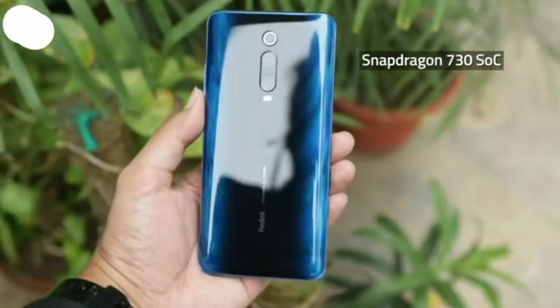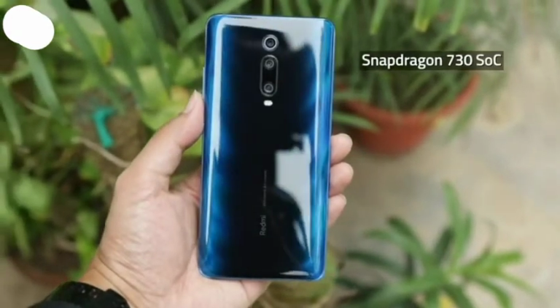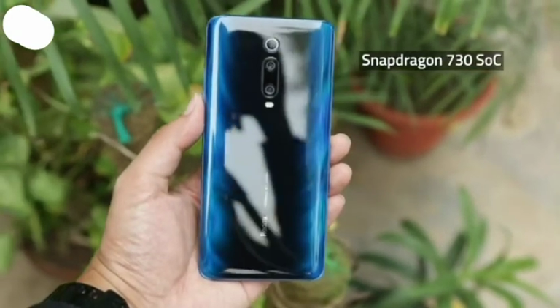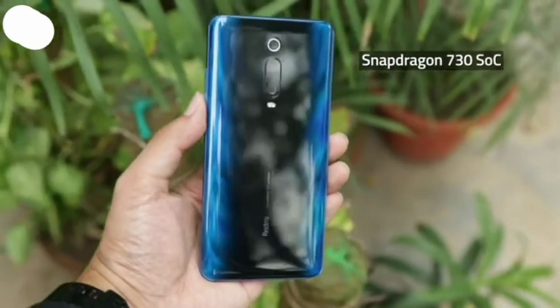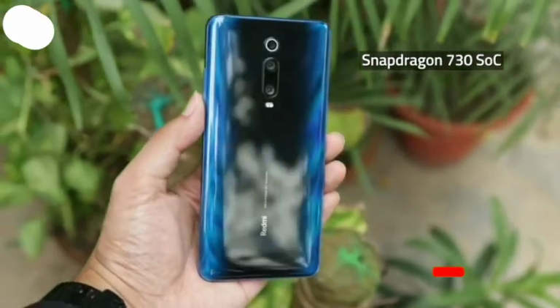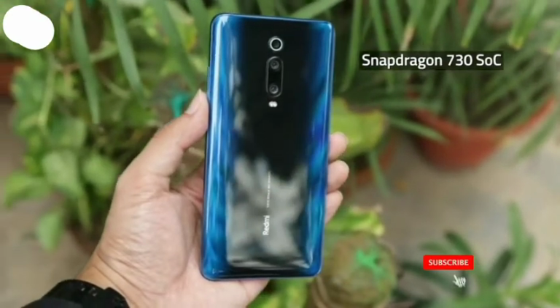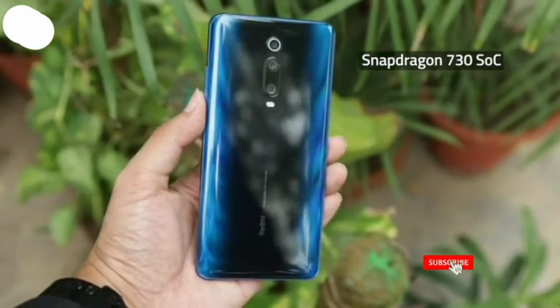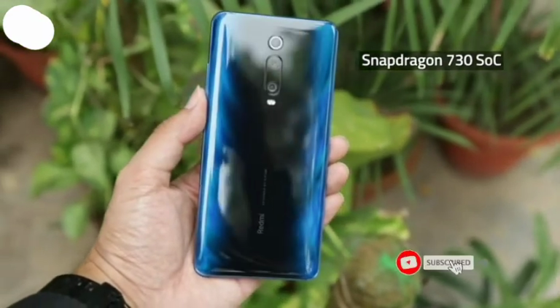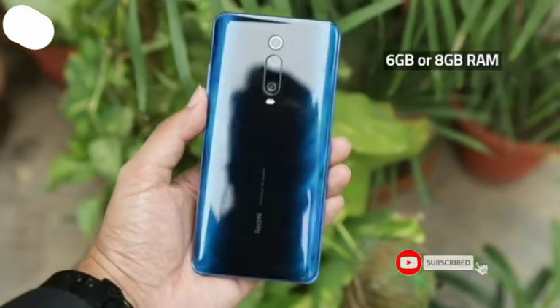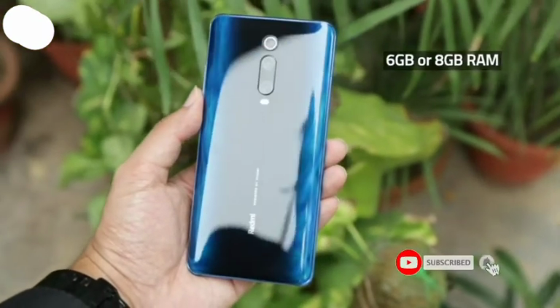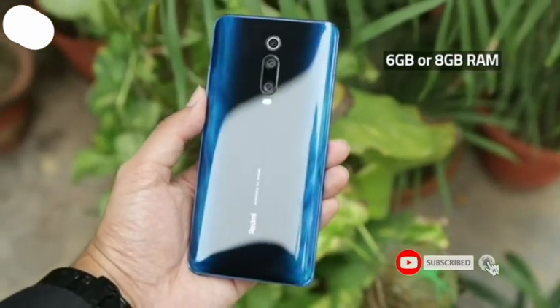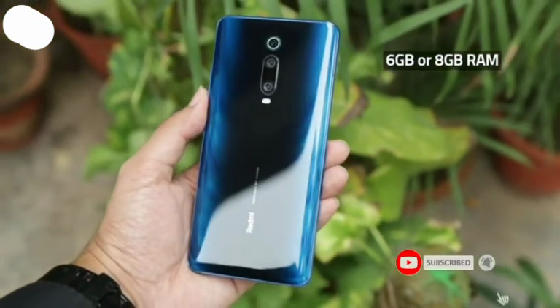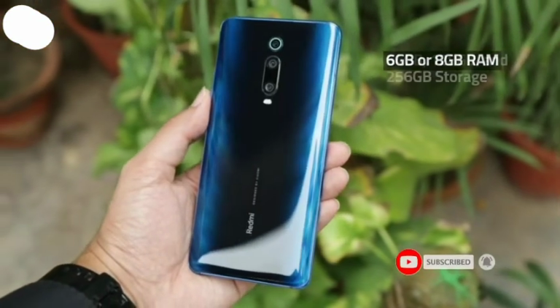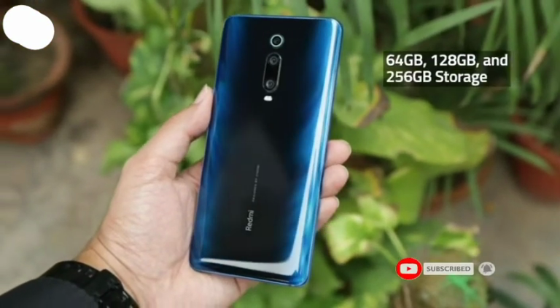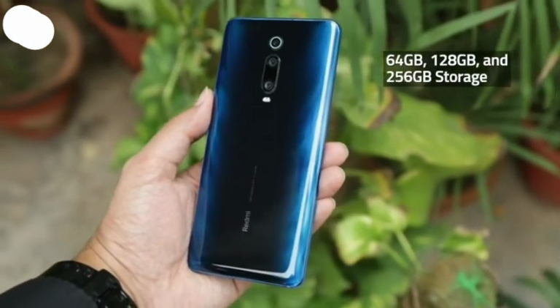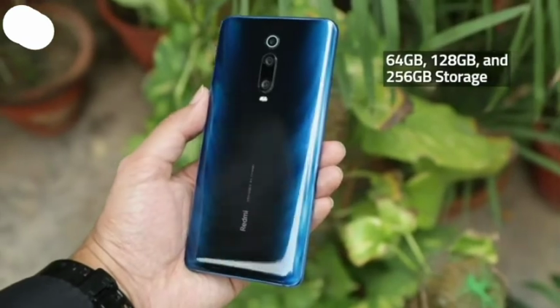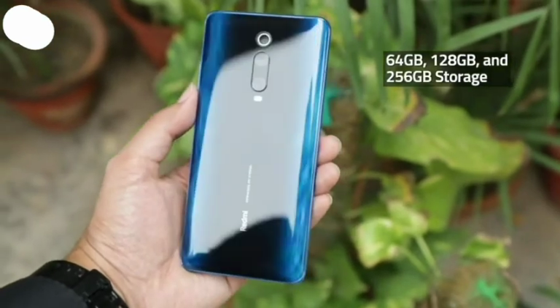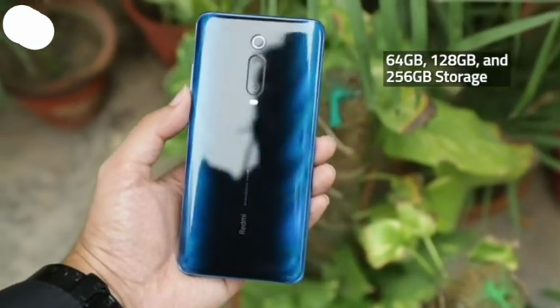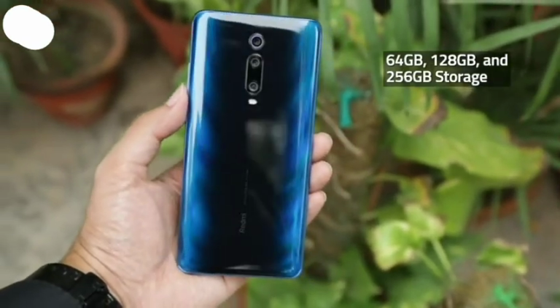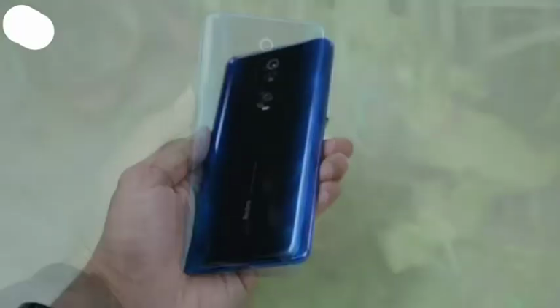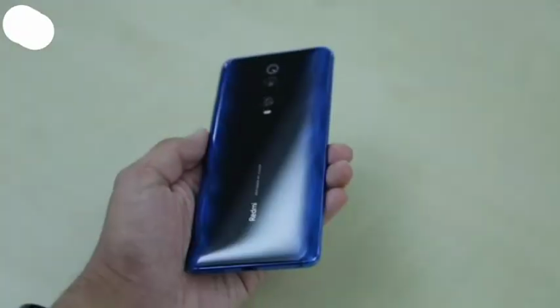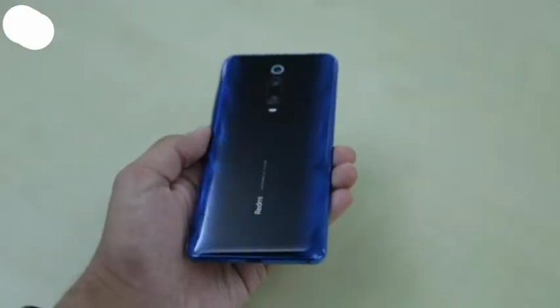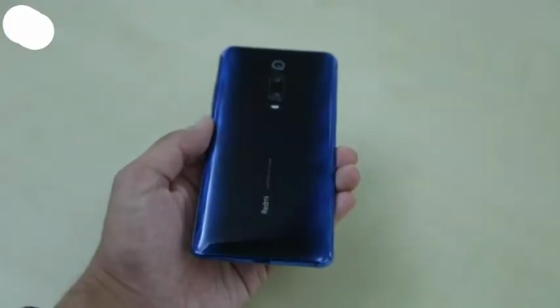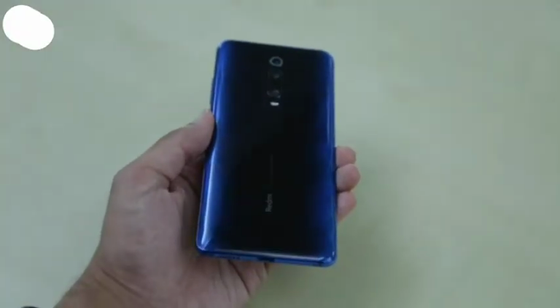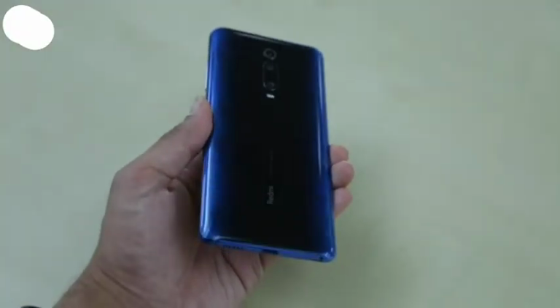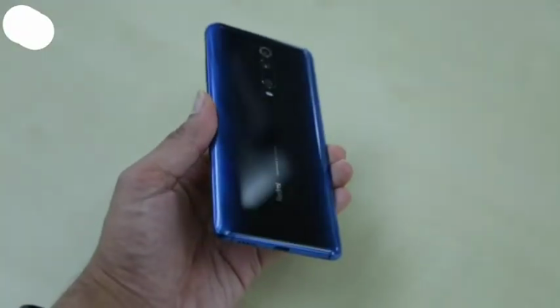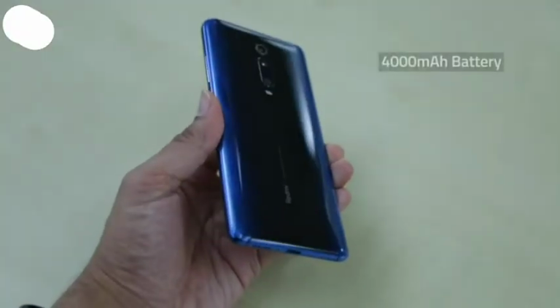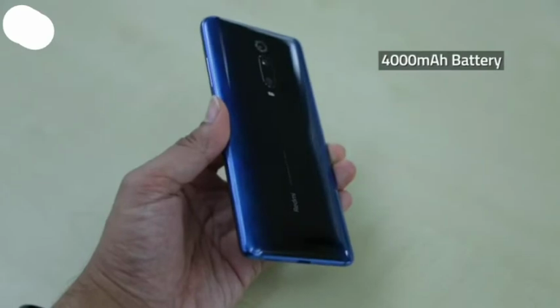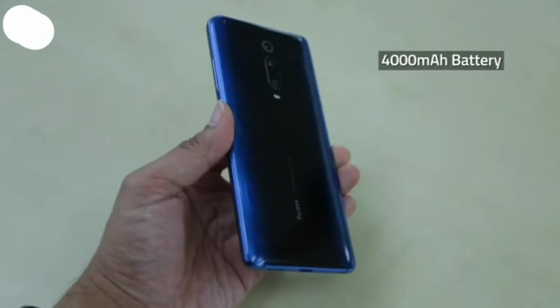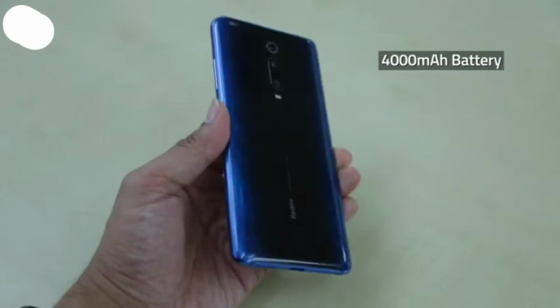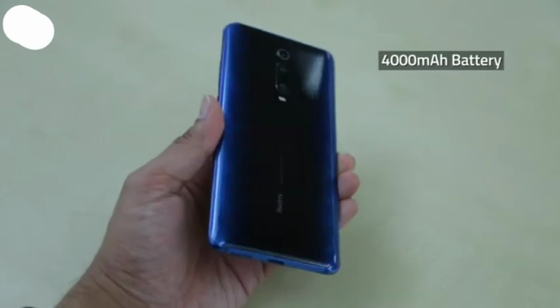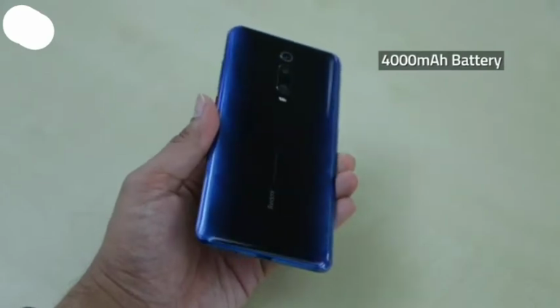Under the hood is a Qualcomm Snapdragon 730 SoC paired with up to 8GB of RAM and up to 256GB of inbuilt storage. Other specifications include an under-display fingerprint sensor and a 4000mAh battery.